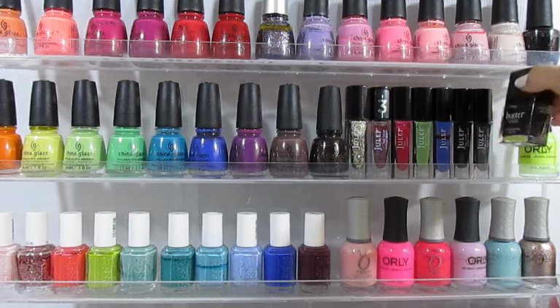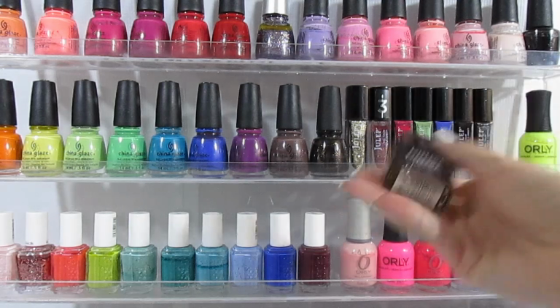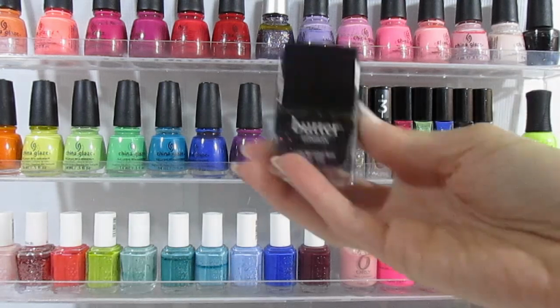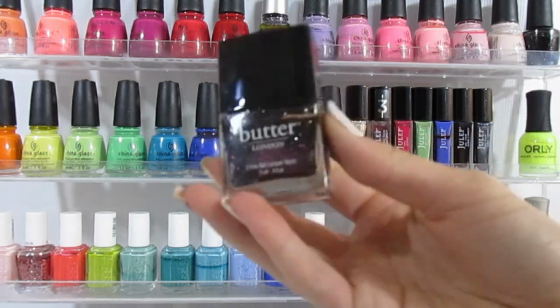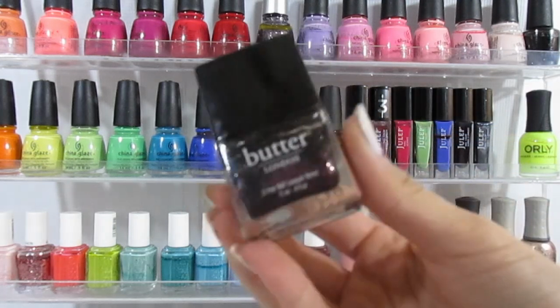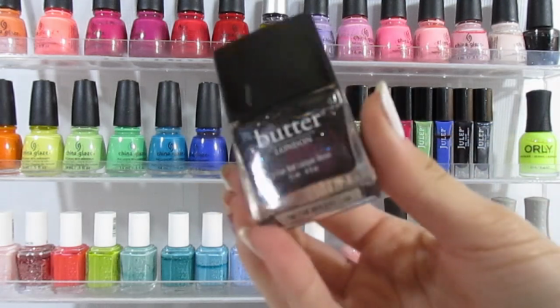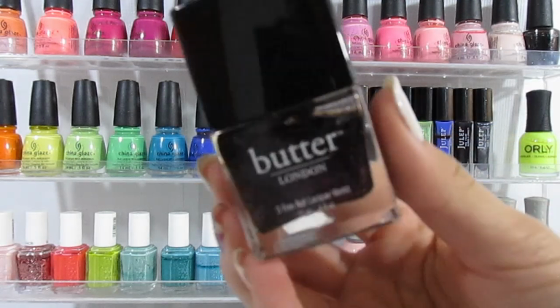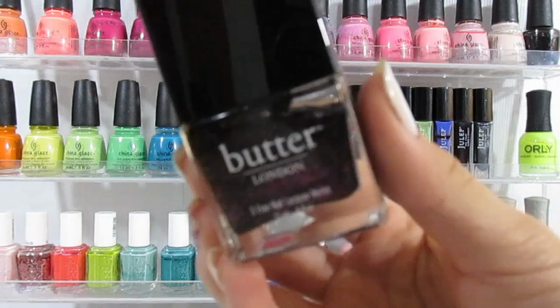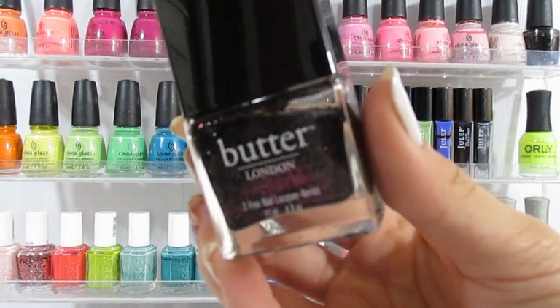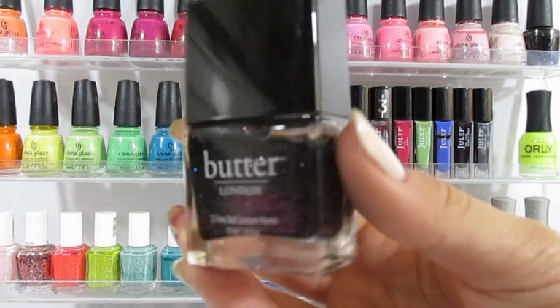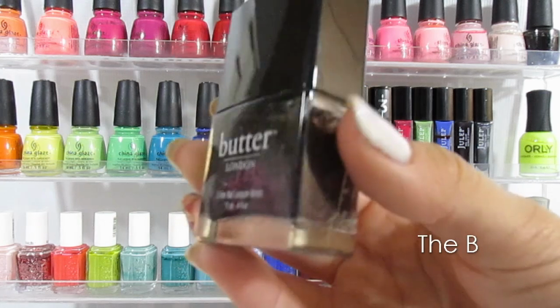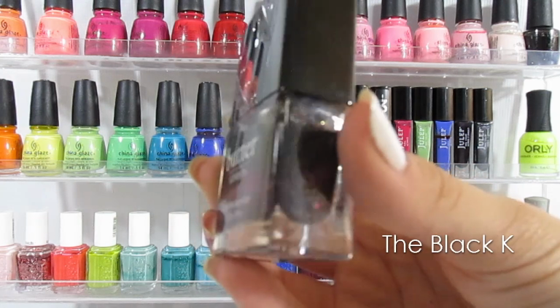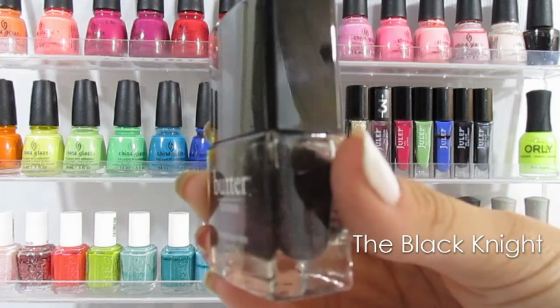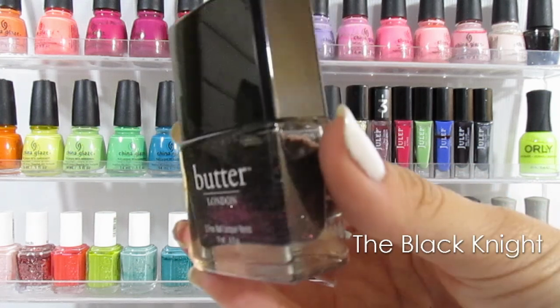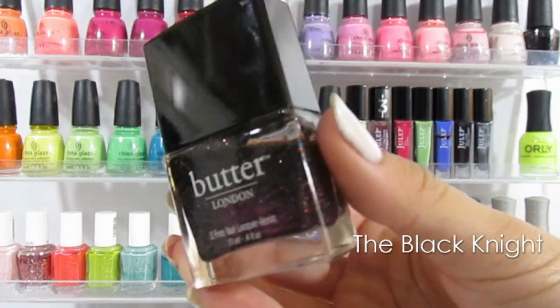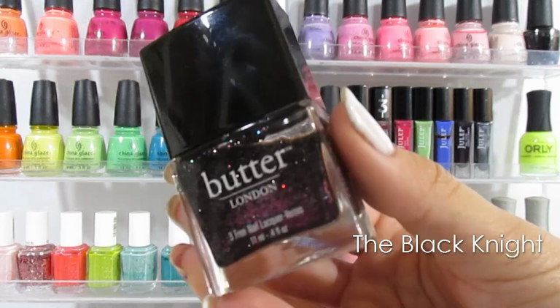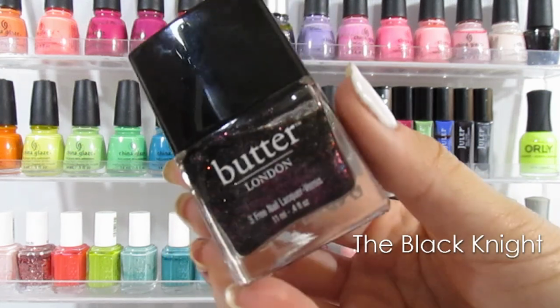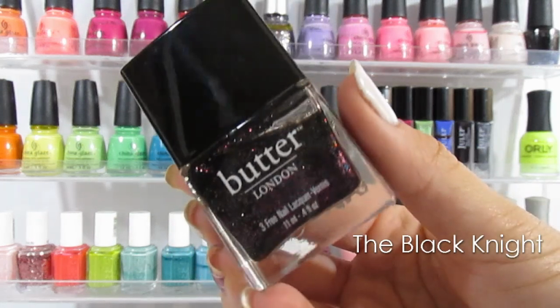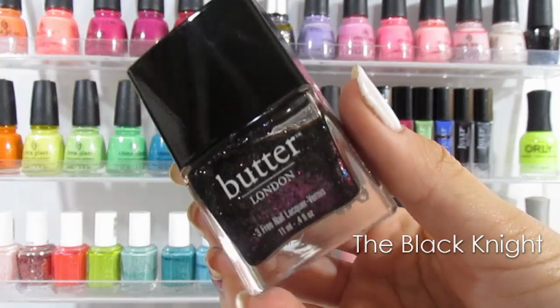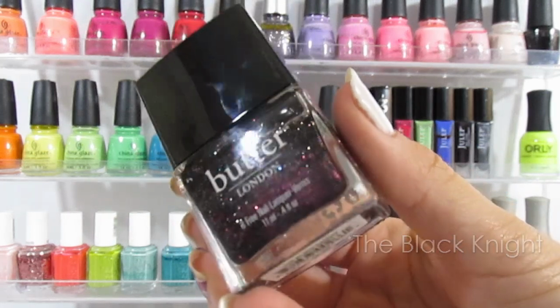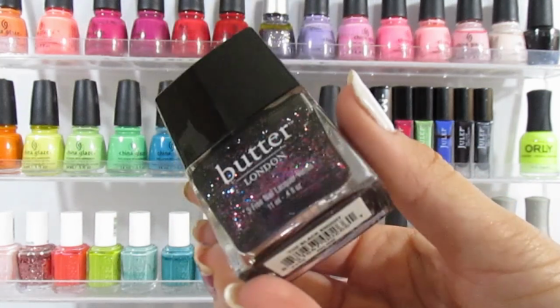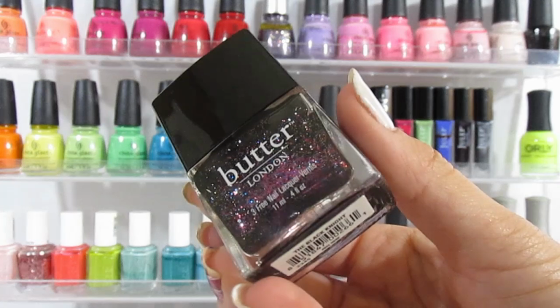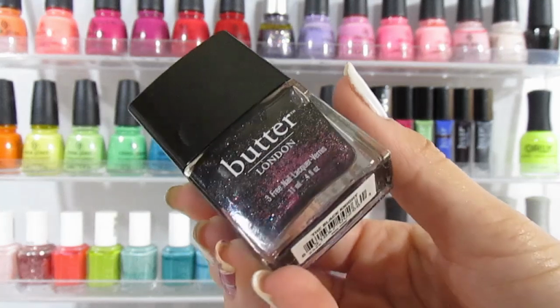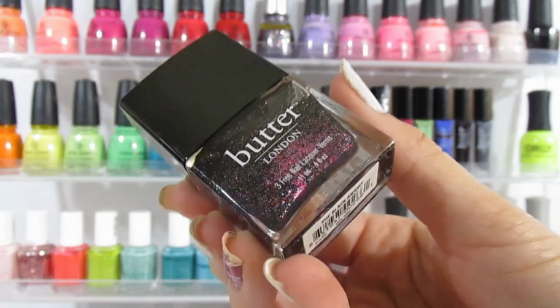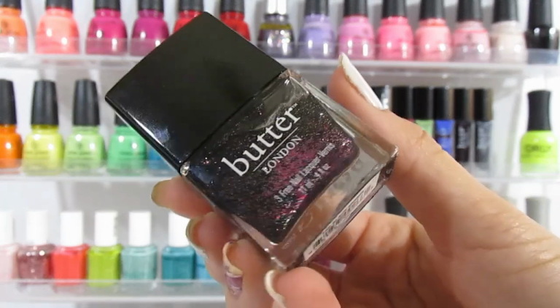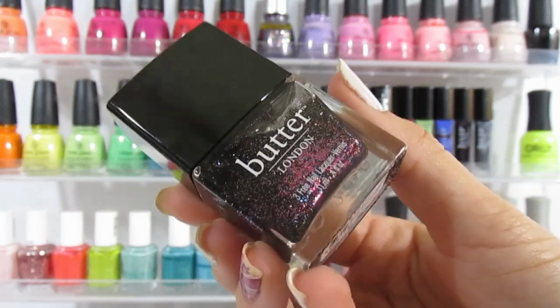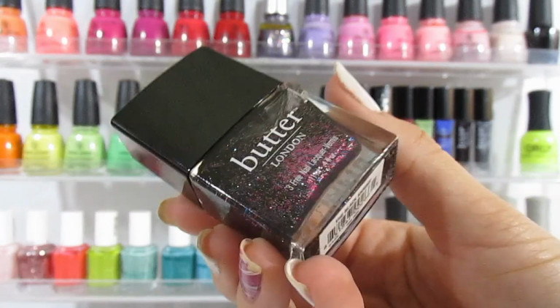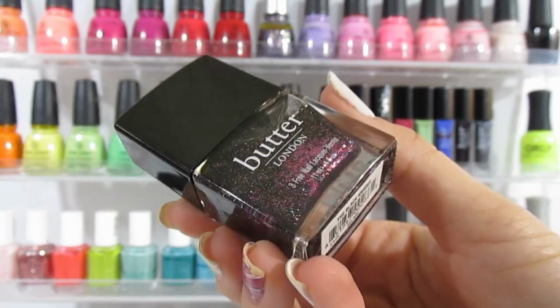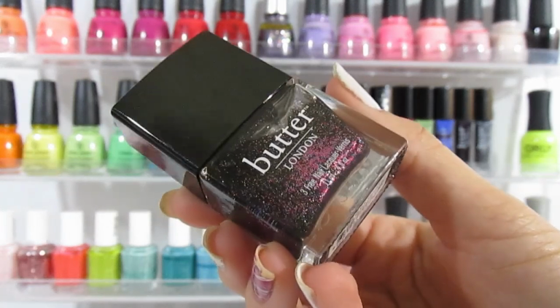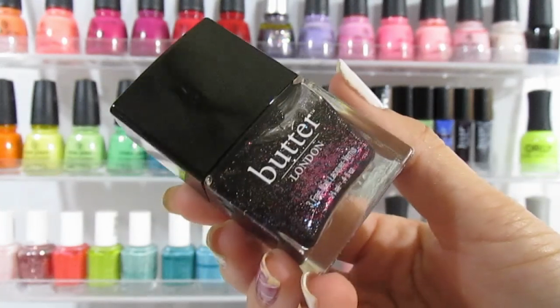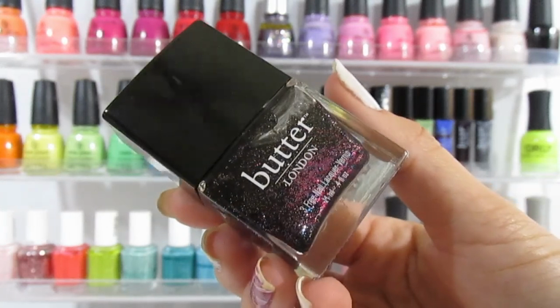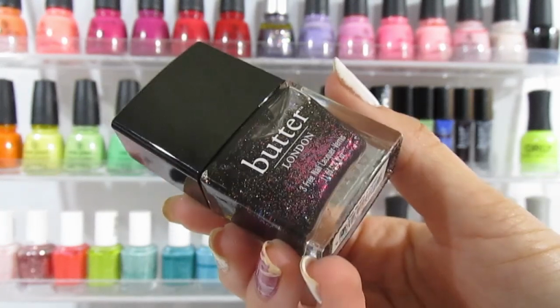And this is my only one from Better London. This is called The Black Knight — it is a jelly base, which is a black base with purple, pink, blue, and gold glitters all throughout. It is so gorgeous when you apply it.